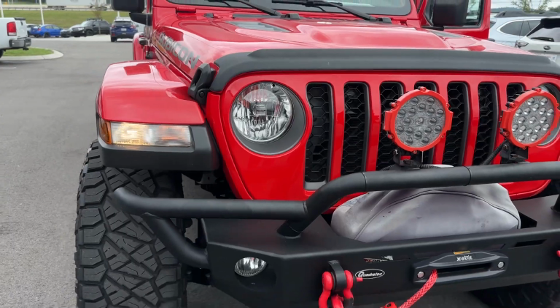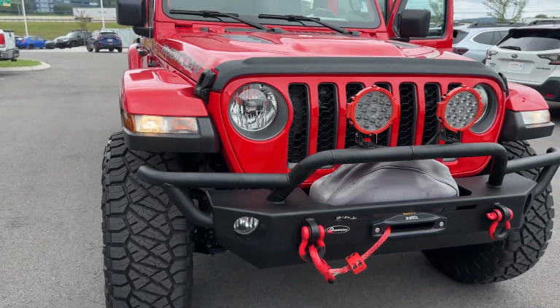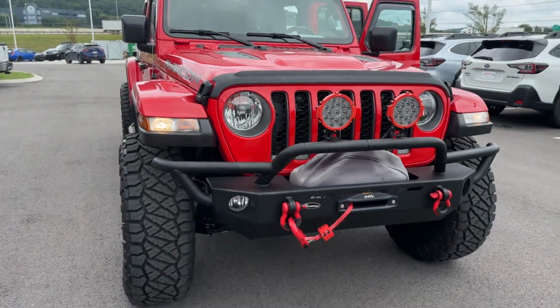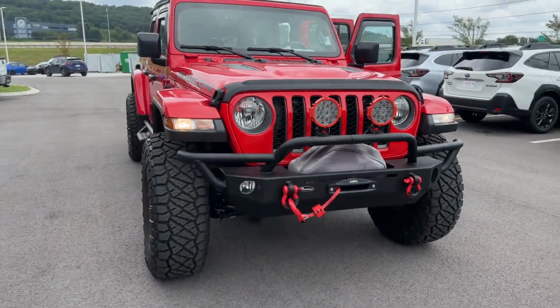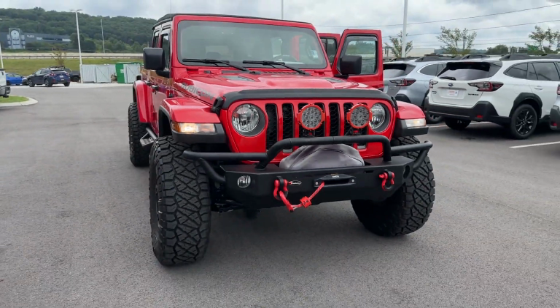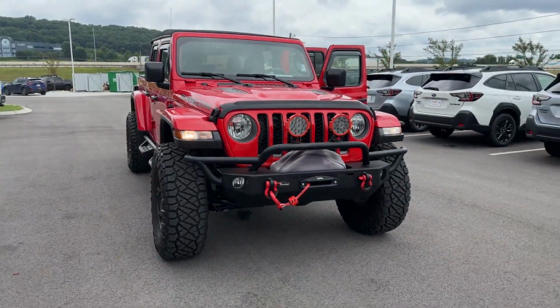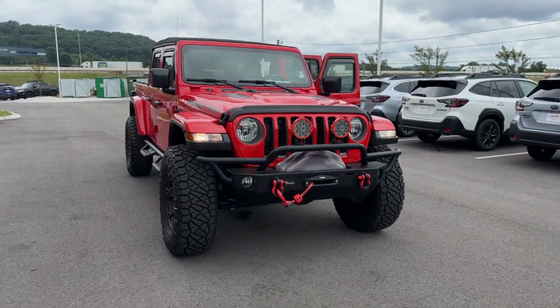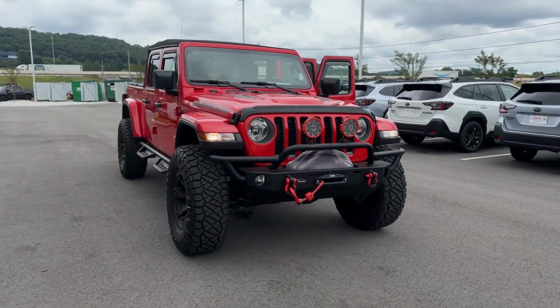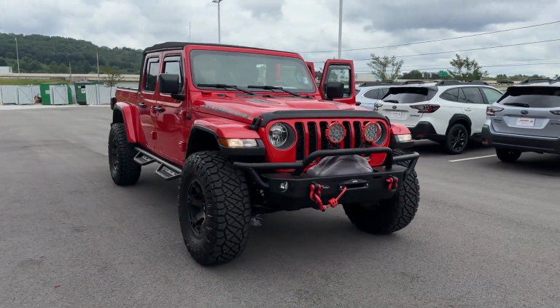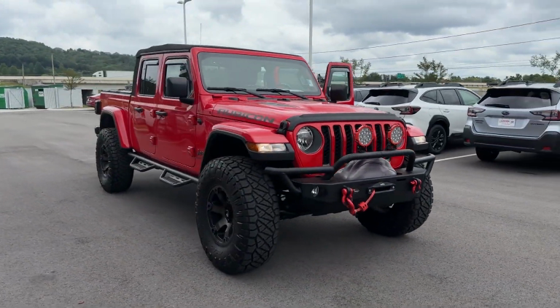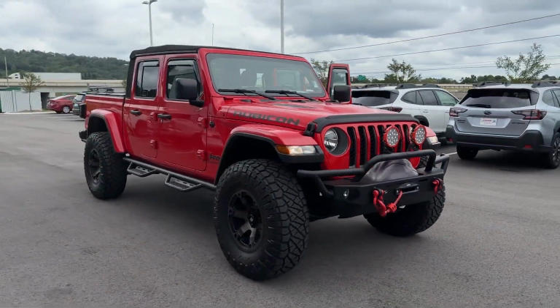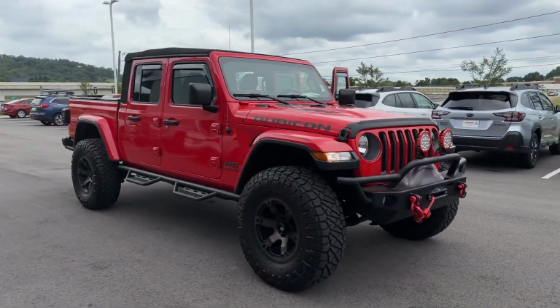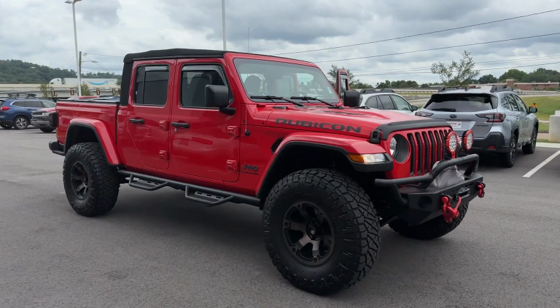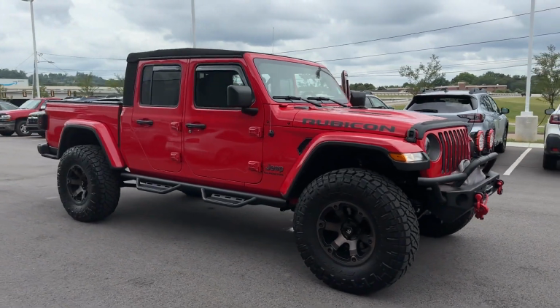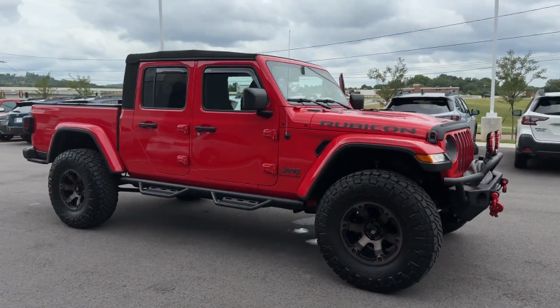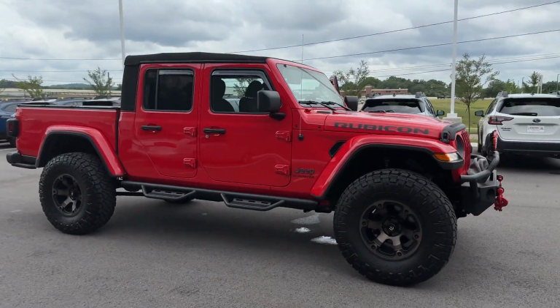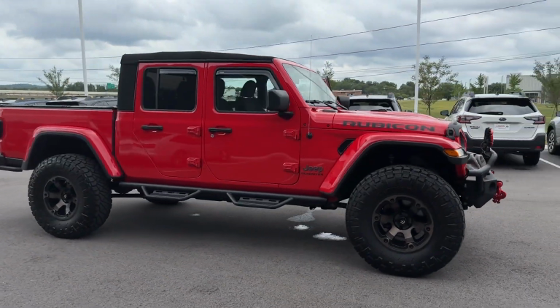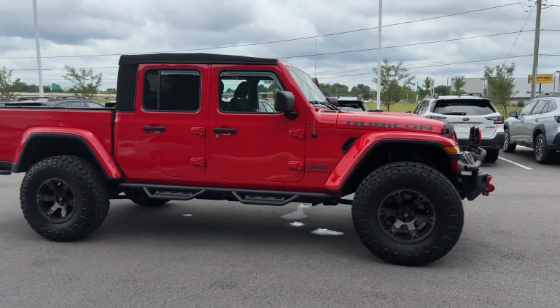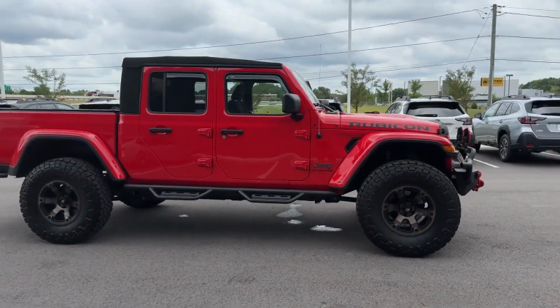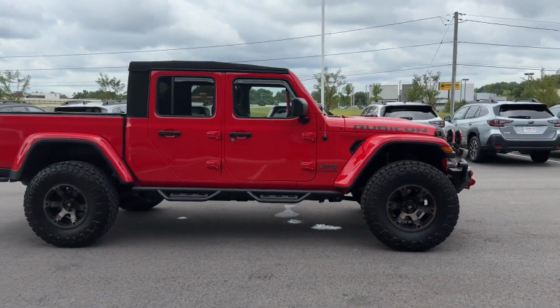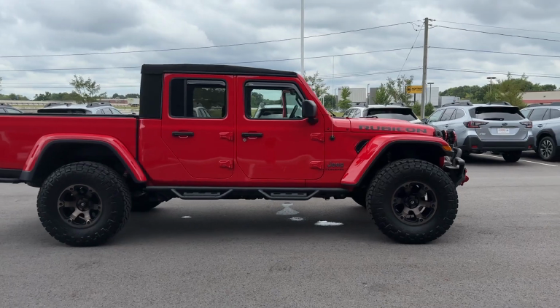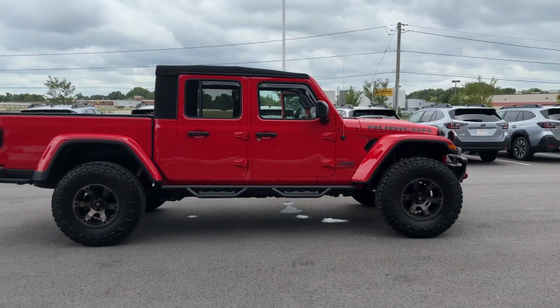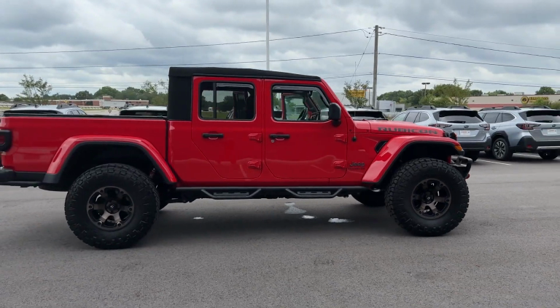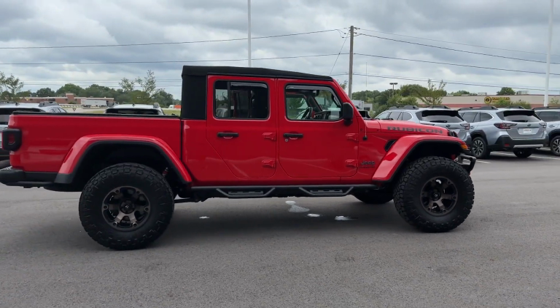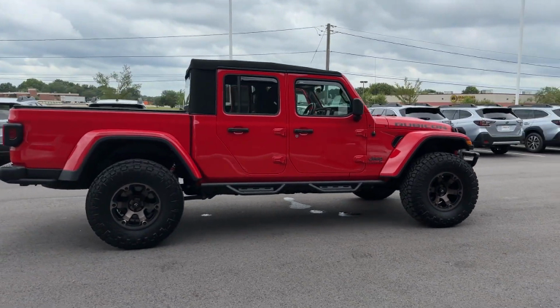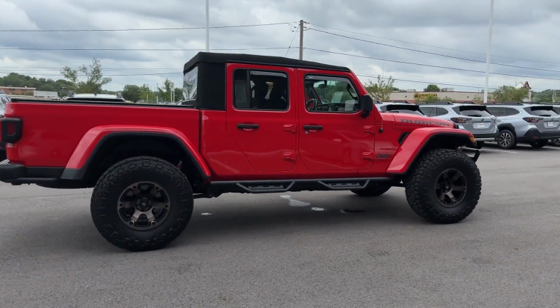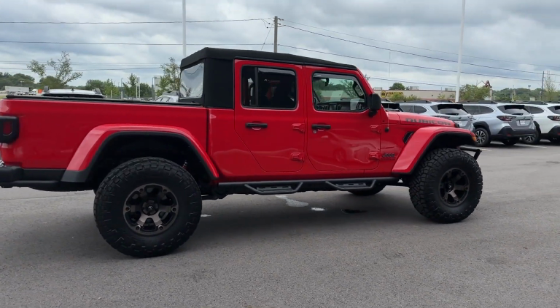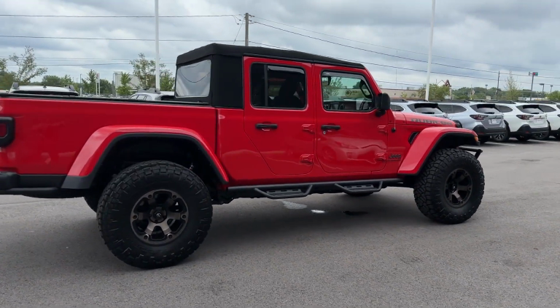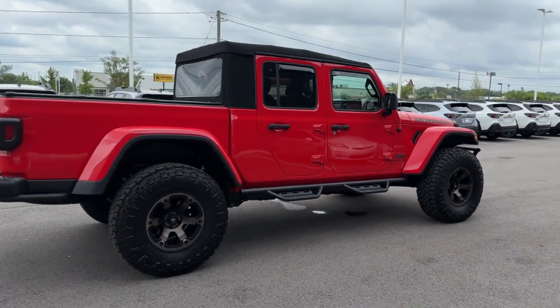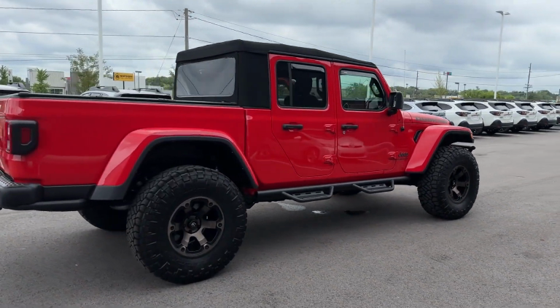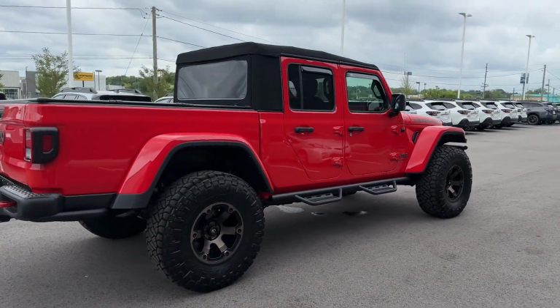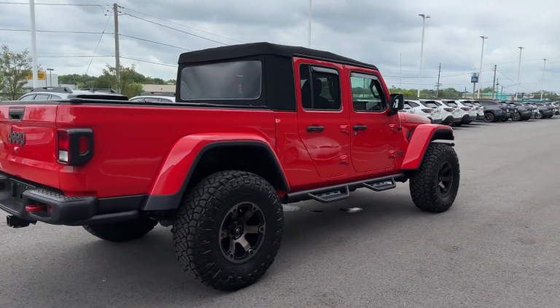2022 Jeep Gladiator with less than 32,000 miles on the odometer. This pickup truck offers two full rows of seating for premium comfort. It looks as sharp as it performs.